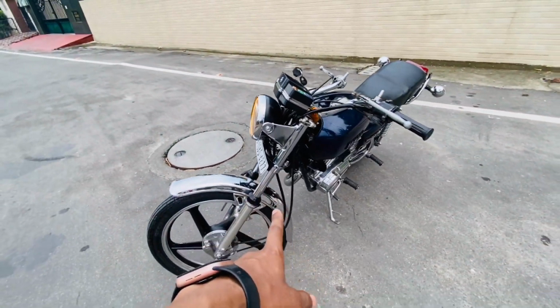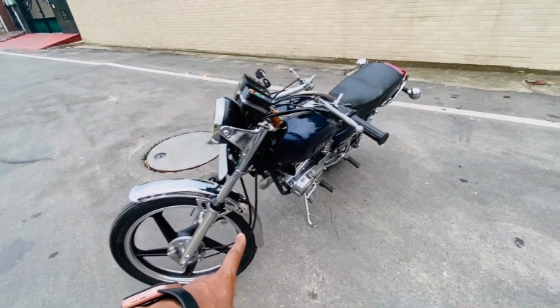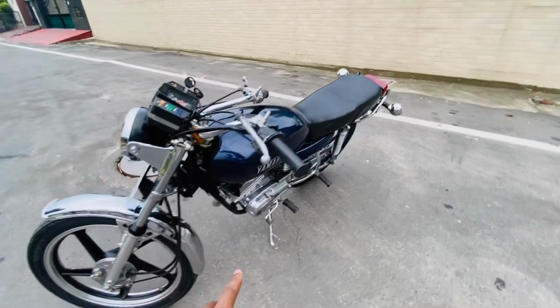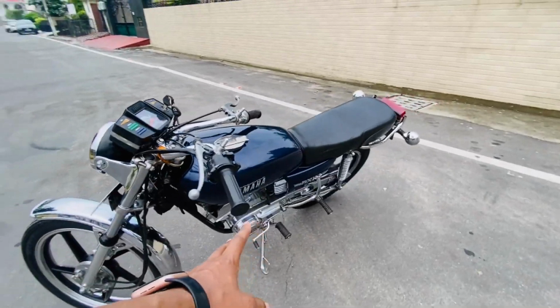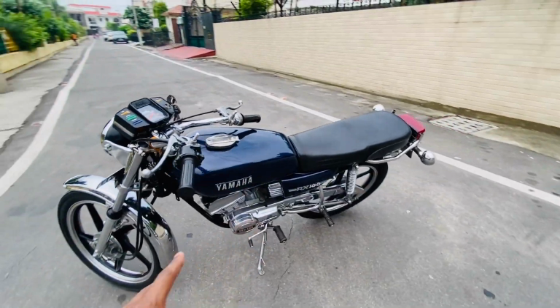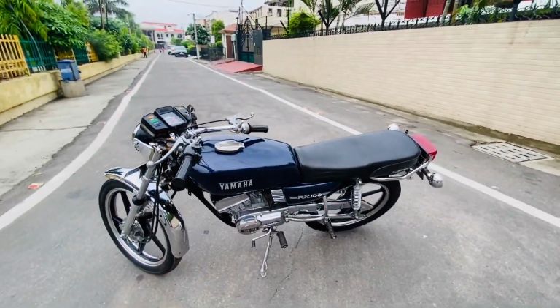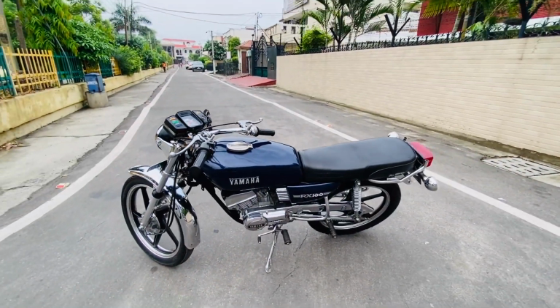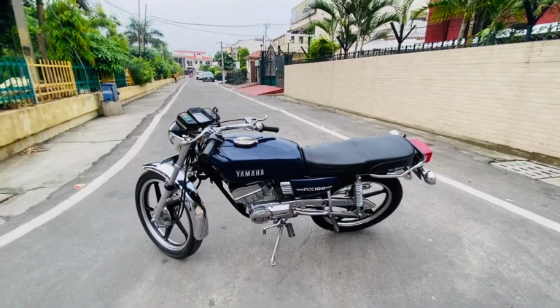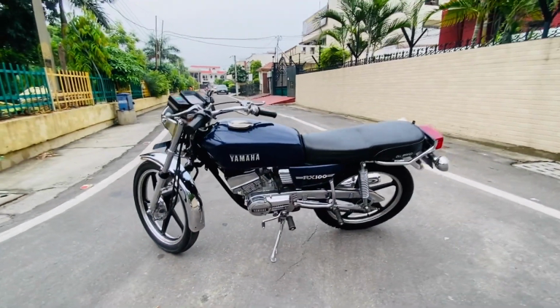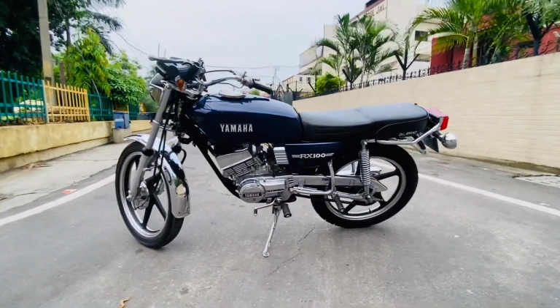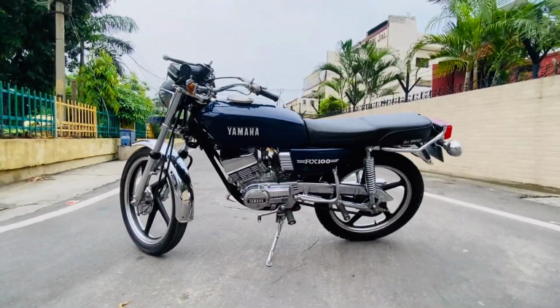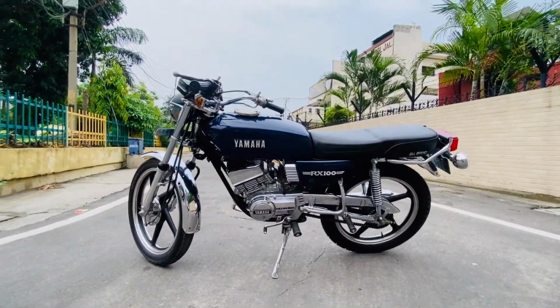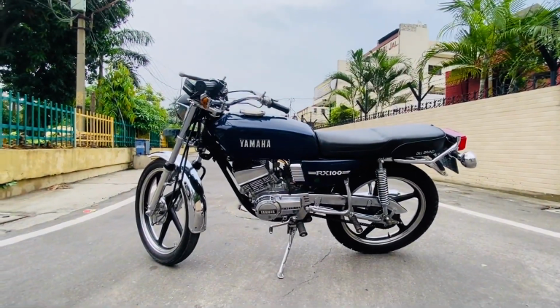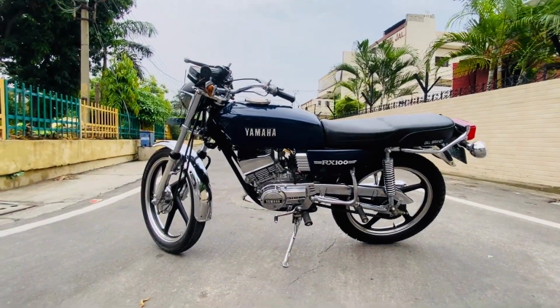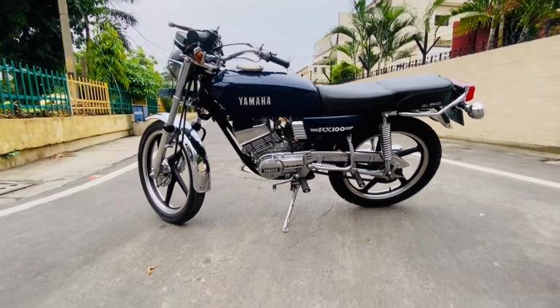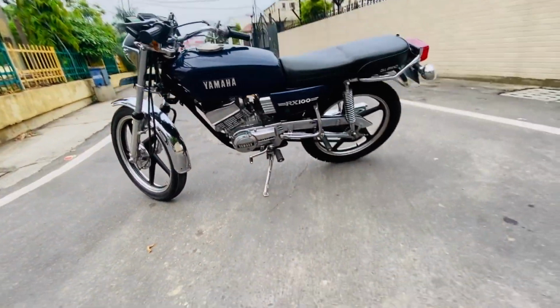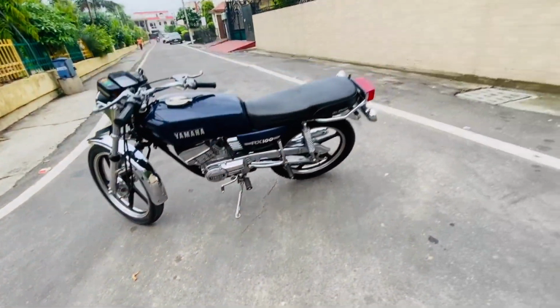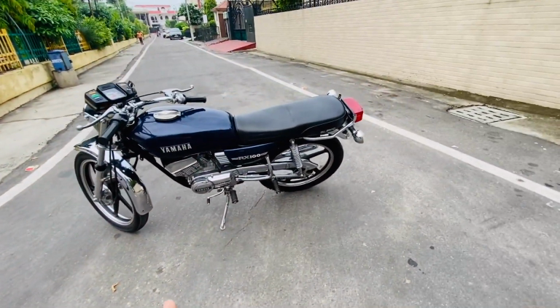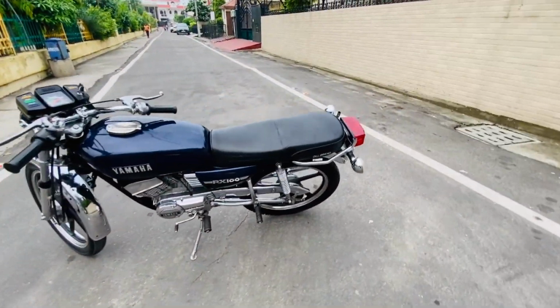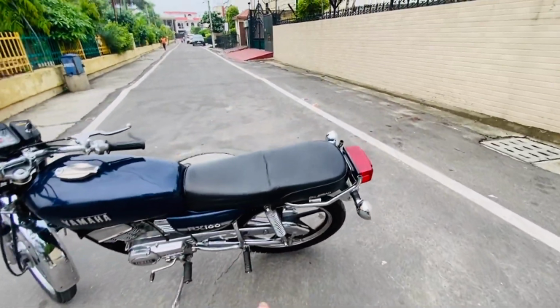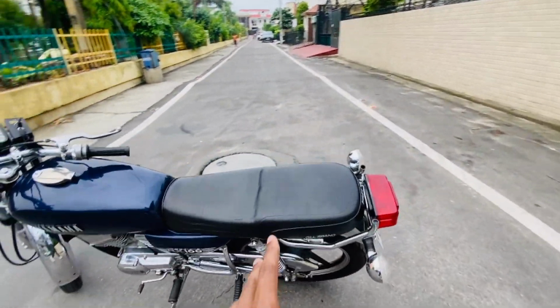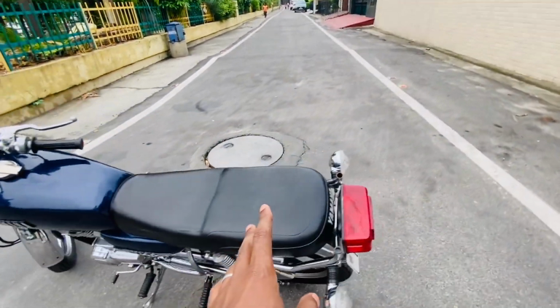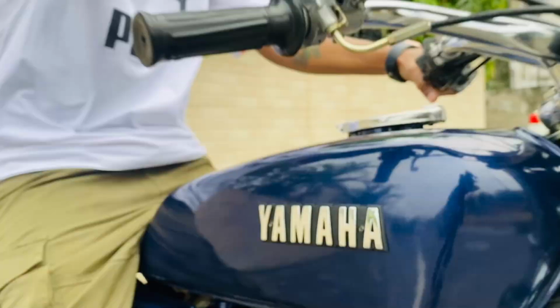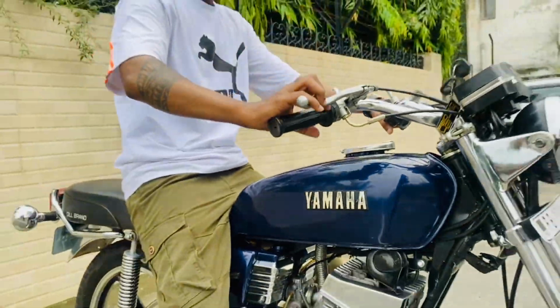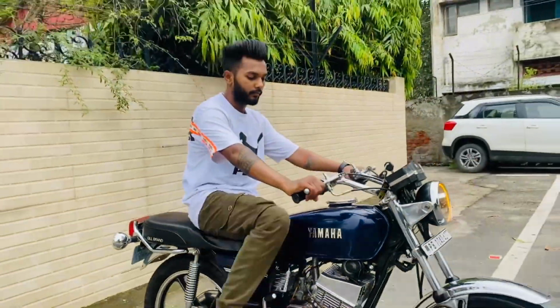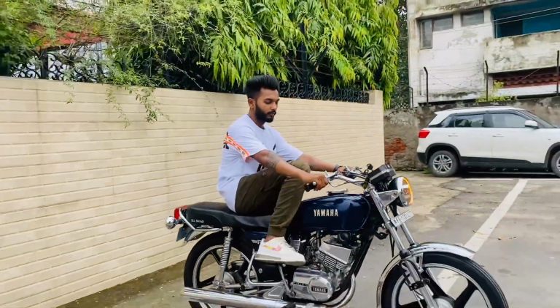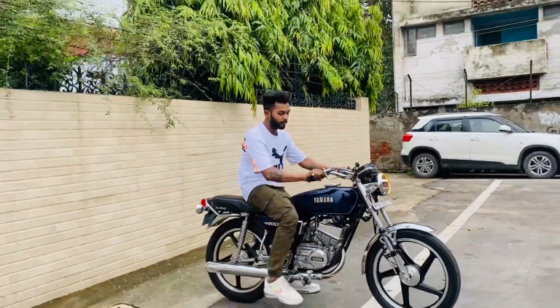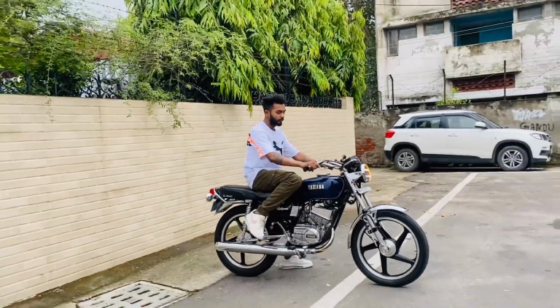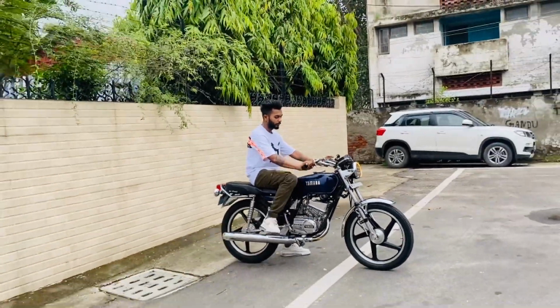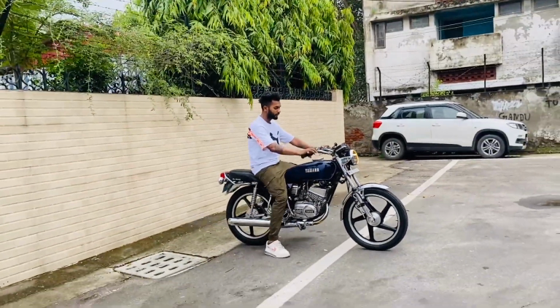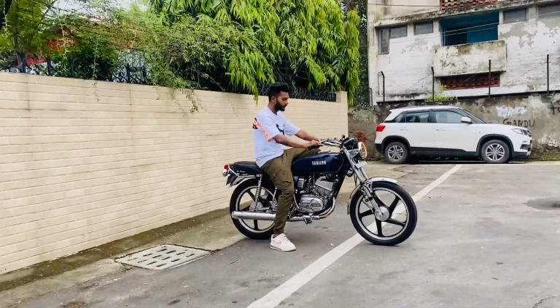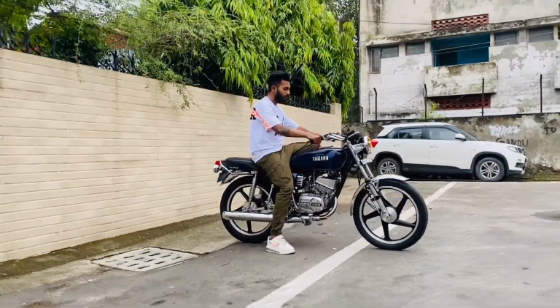So this is Yamaha Bamba. This is Yamaha Bamba.